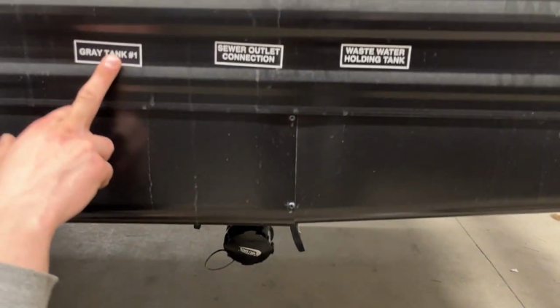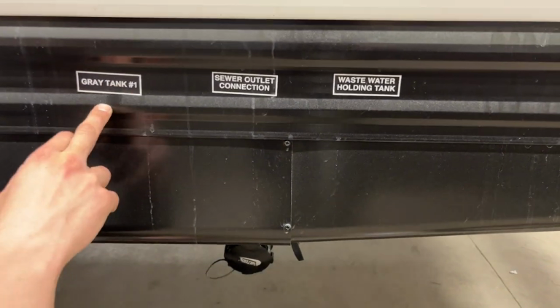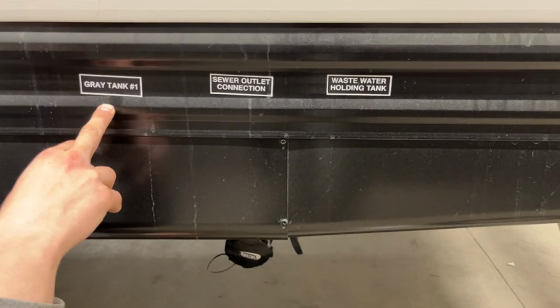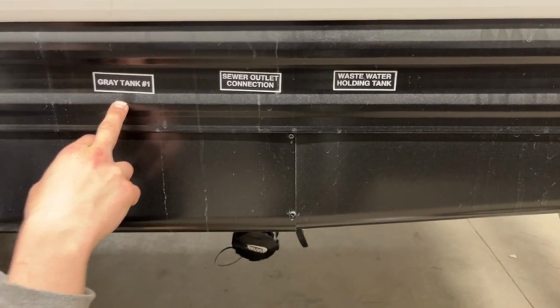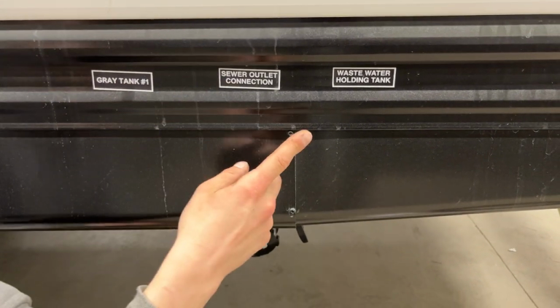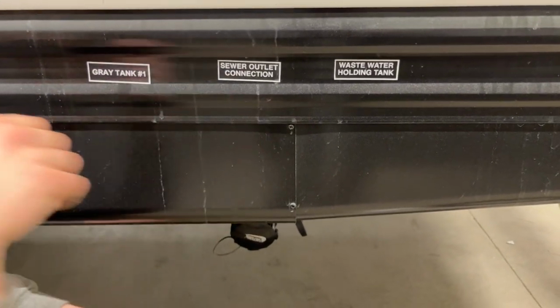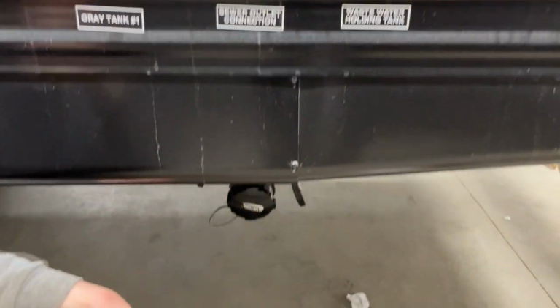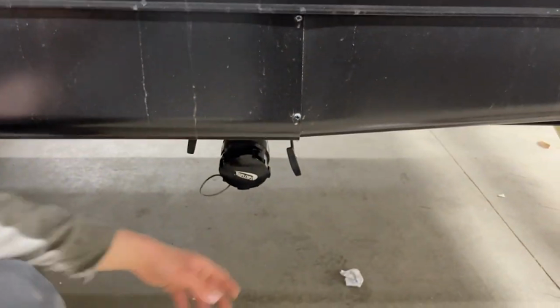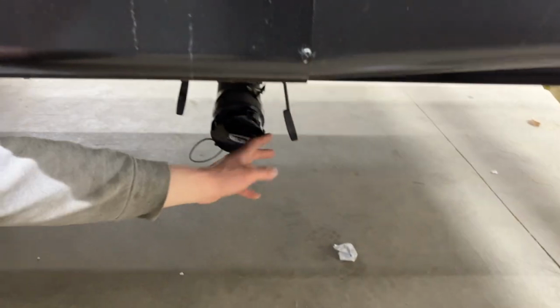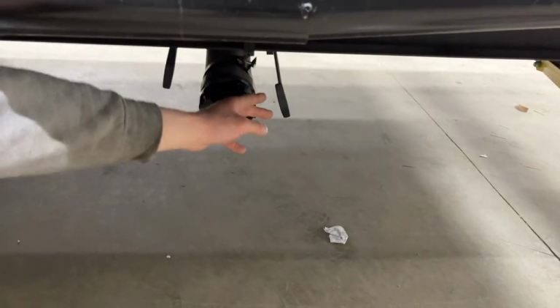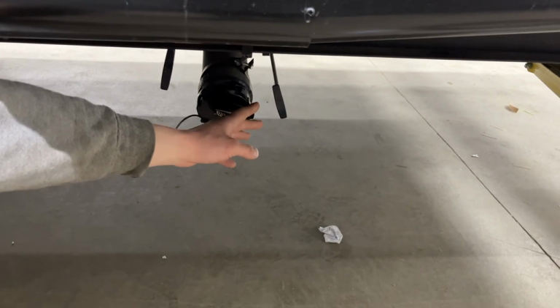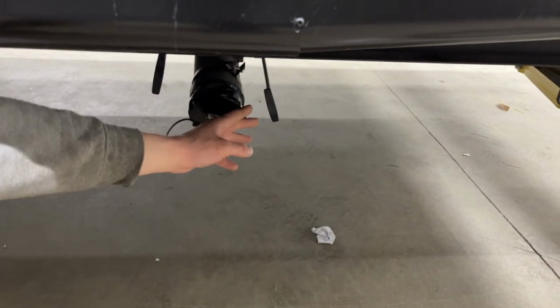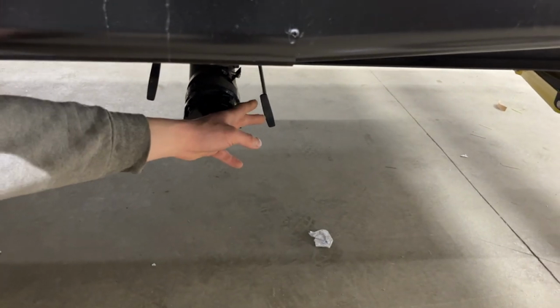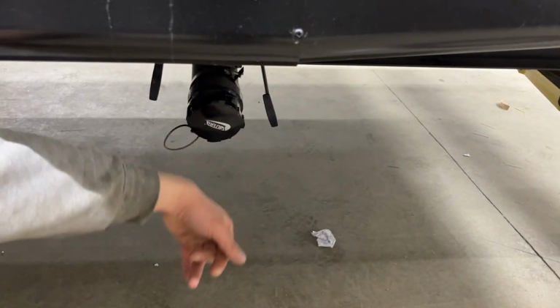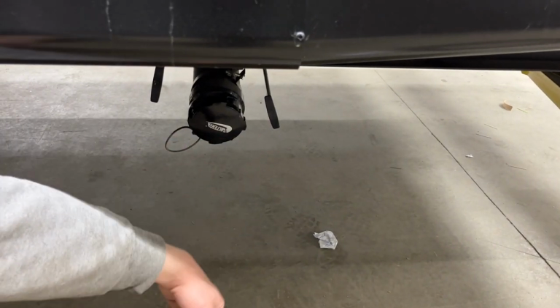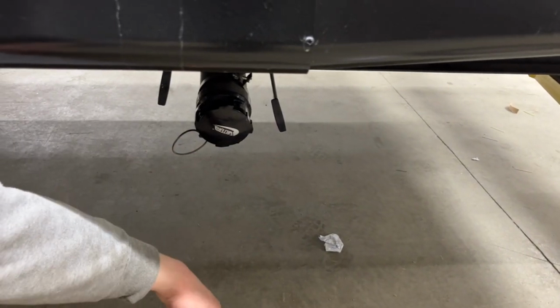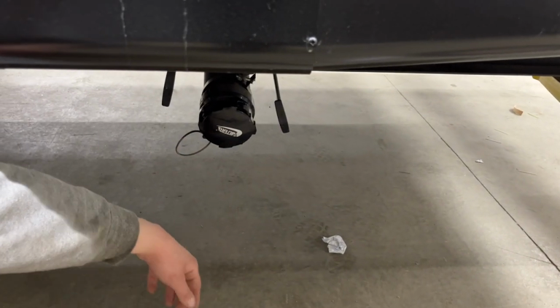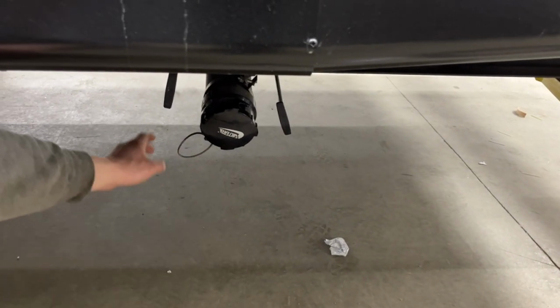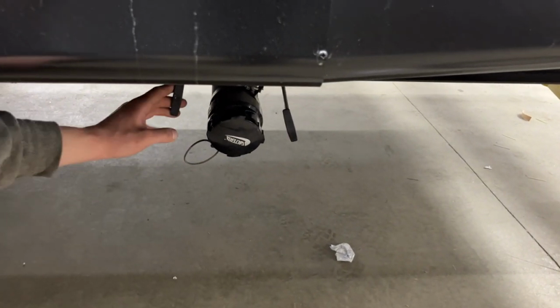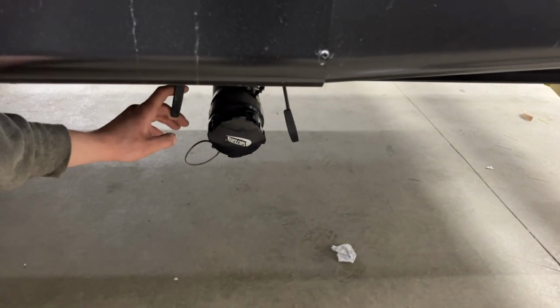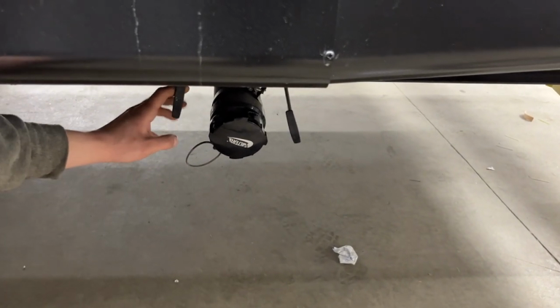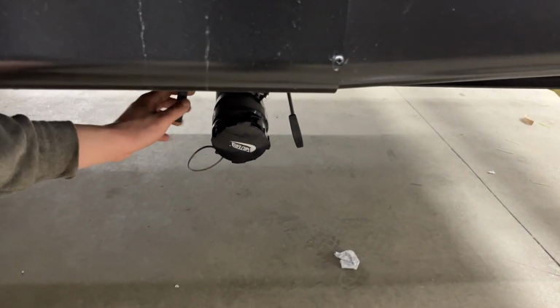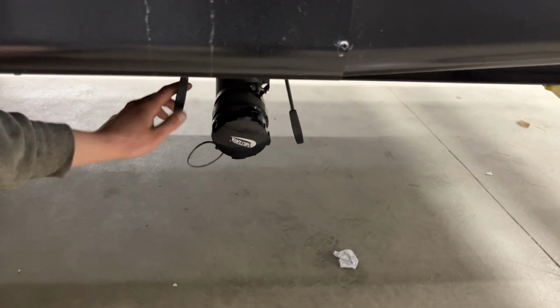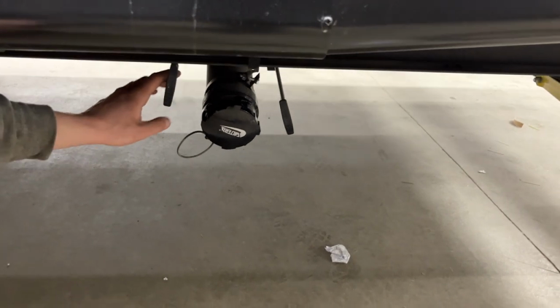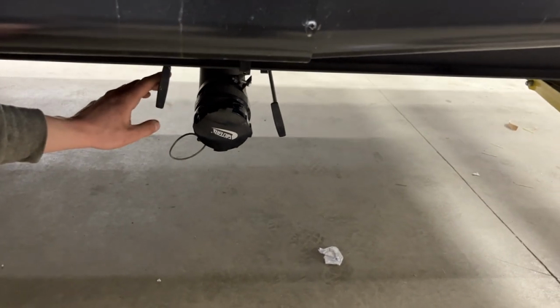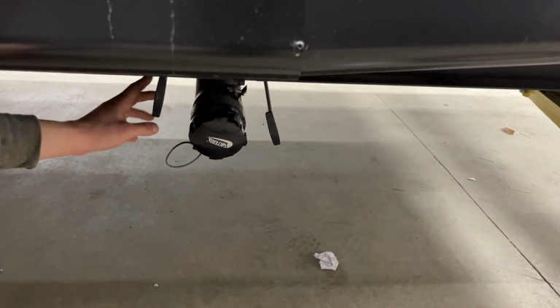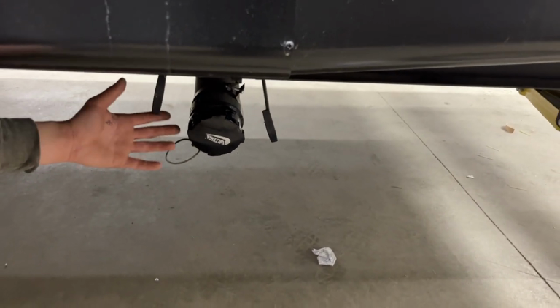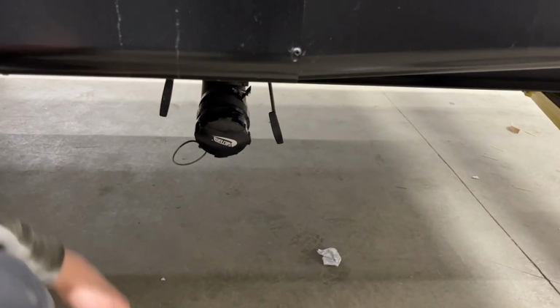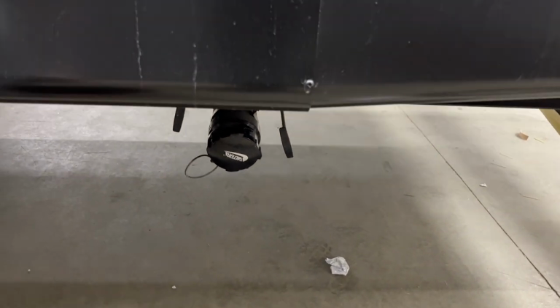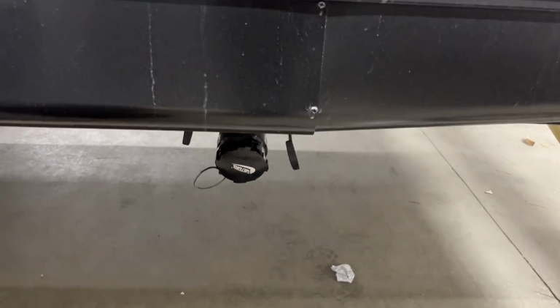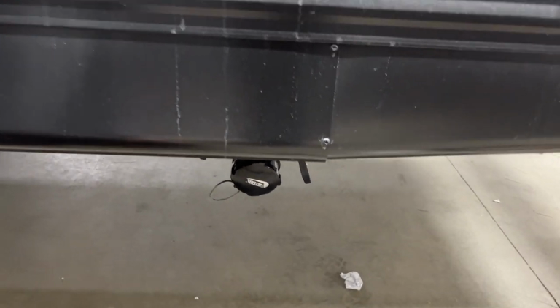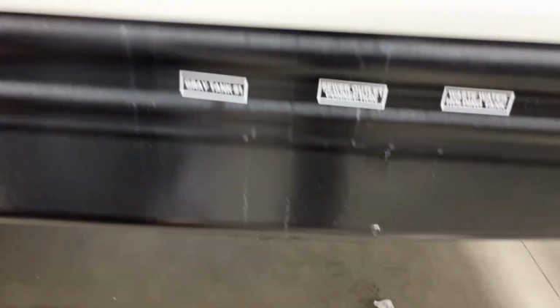Up here you'll see we have gray tank one labeled, and then wastewater in the back. Wastewater is your toilet, so you want to dump that first. Once that's done, move to the gray tank — that's filled from your sinks and shower, so it's the cleanest water and you want to dump that last.